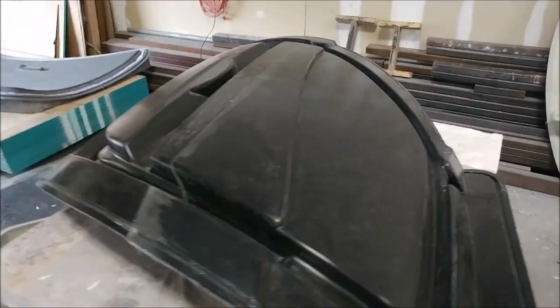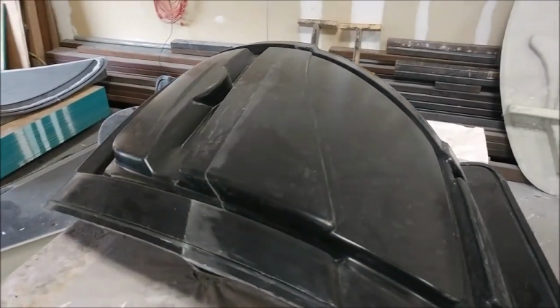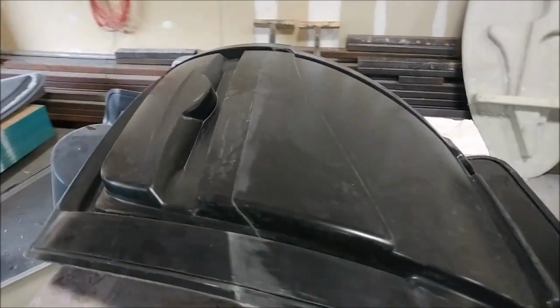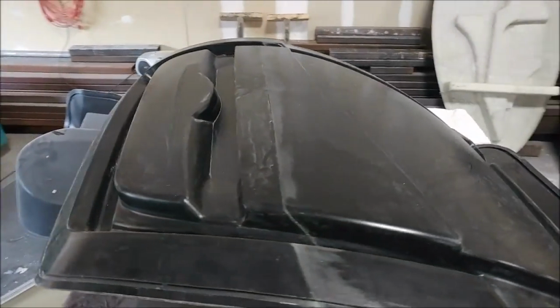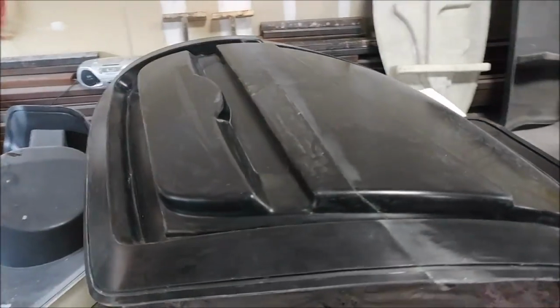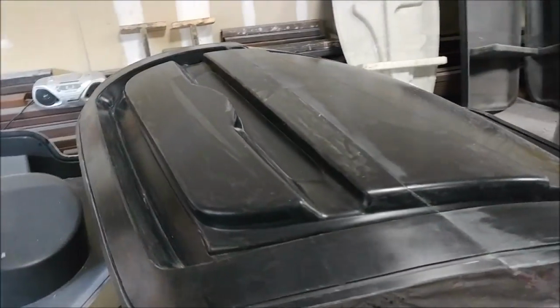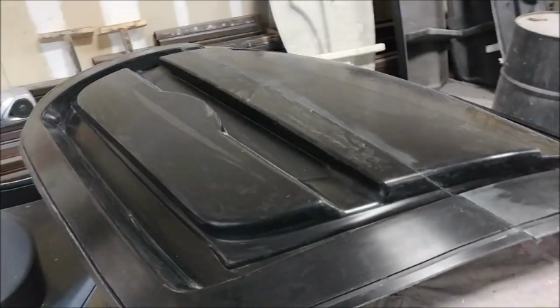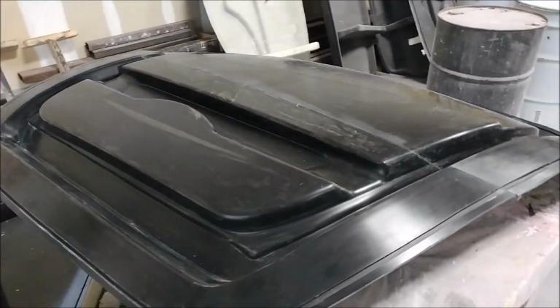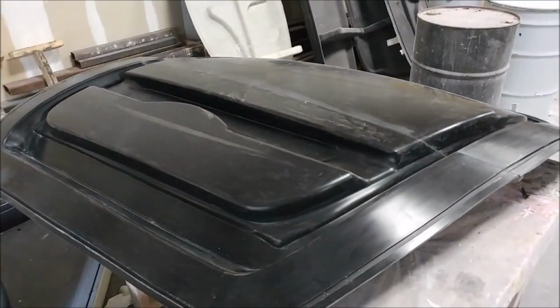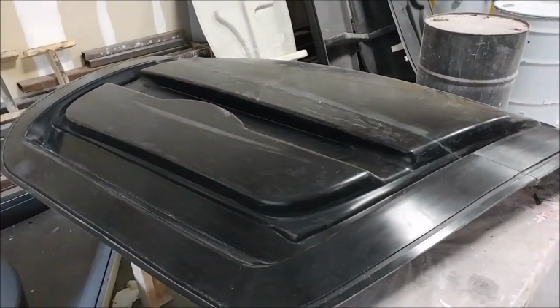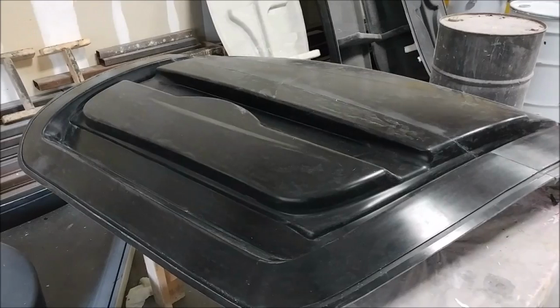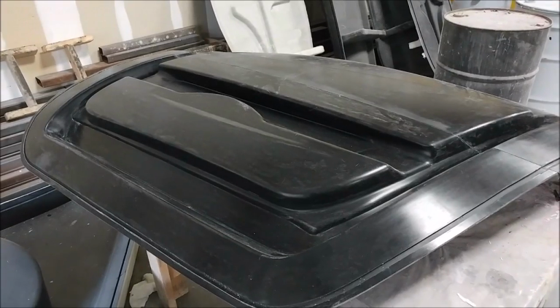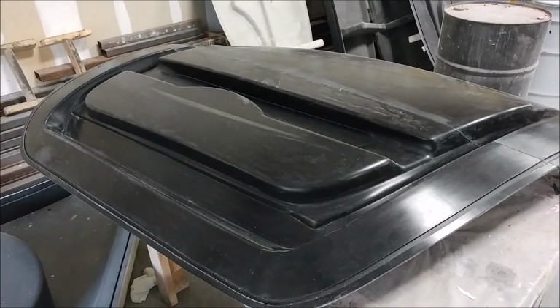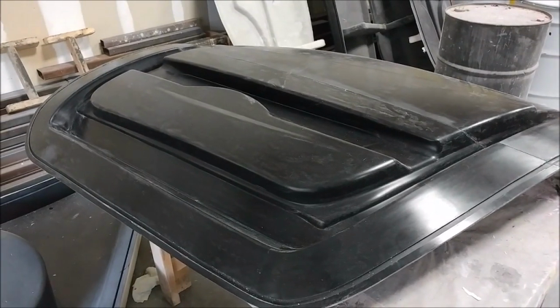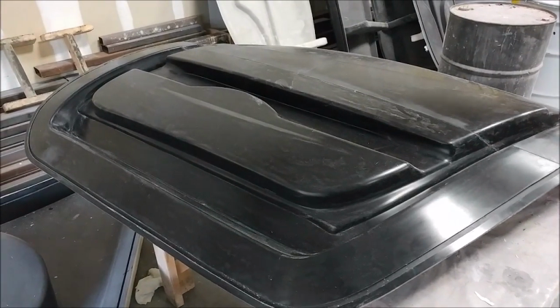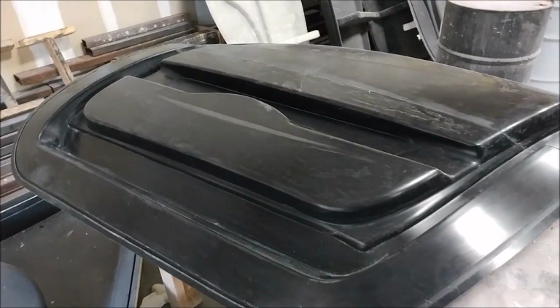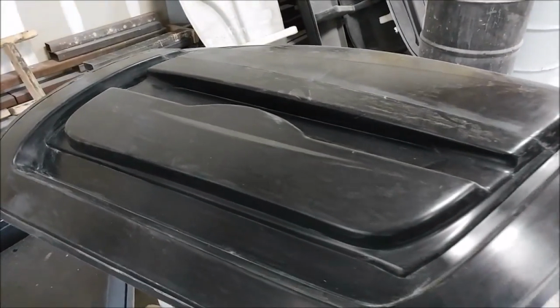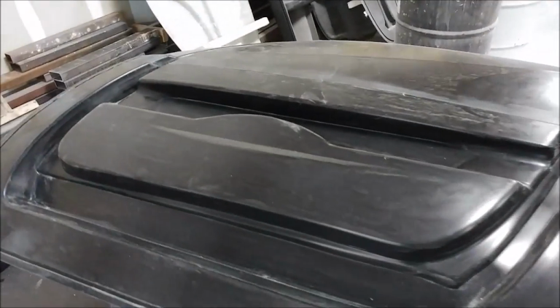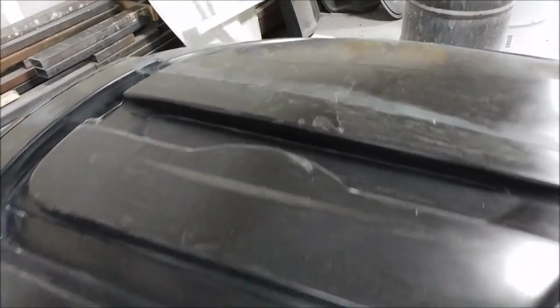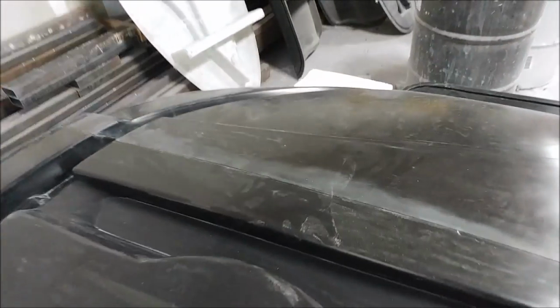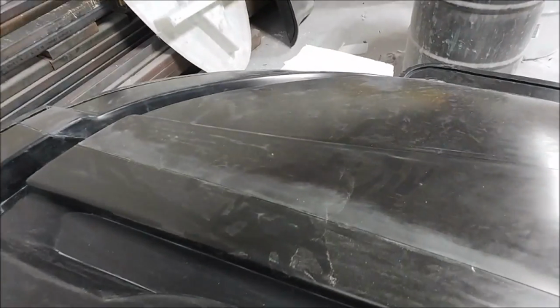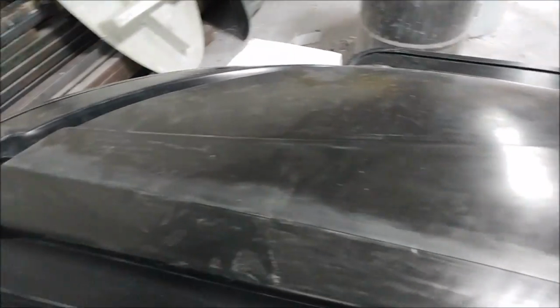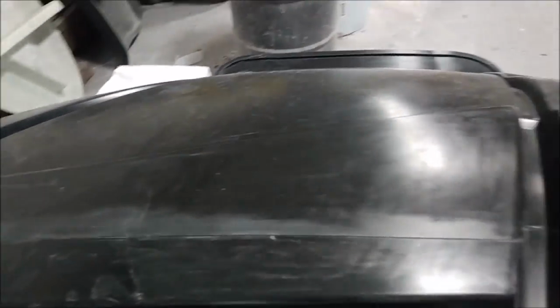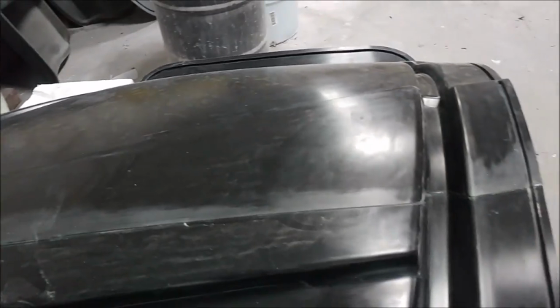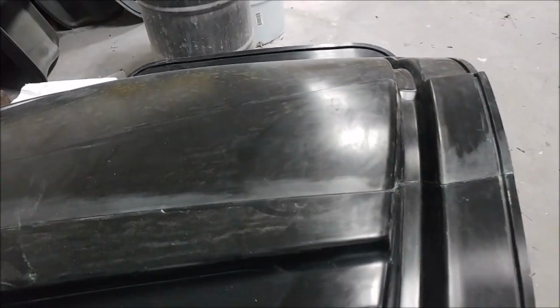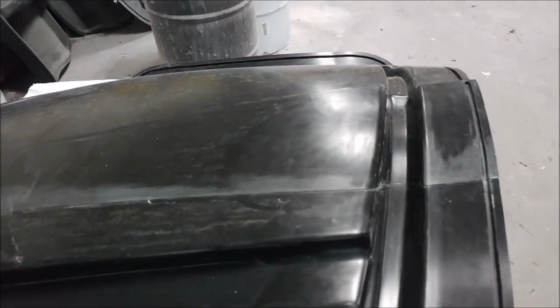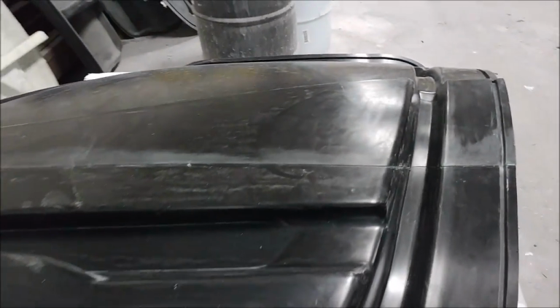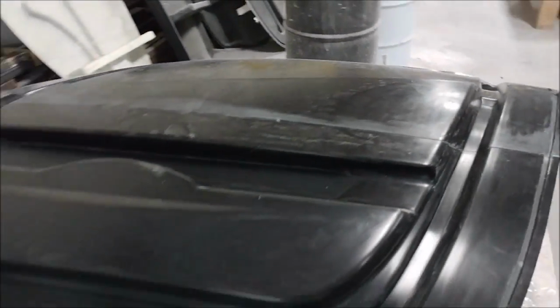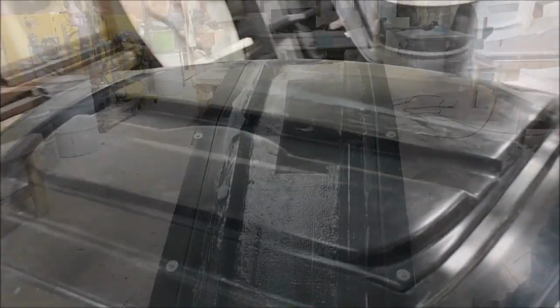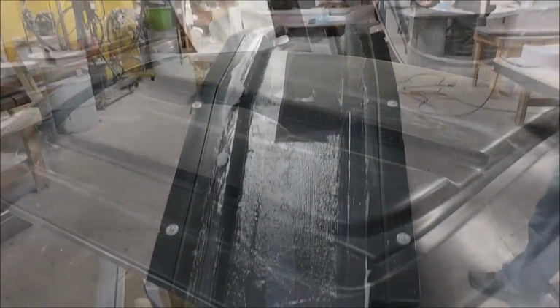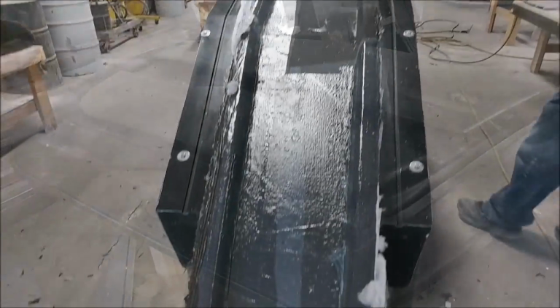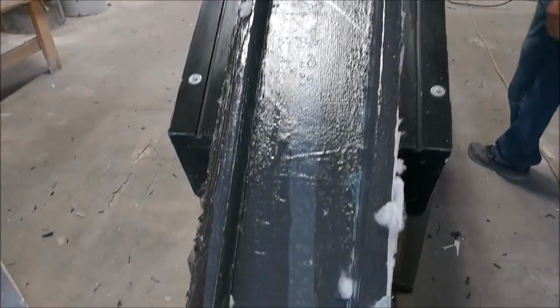This is the left side door frame mold — that one's getting prepped and it's going to have the same process where we lay up those little intensifiers in there and get it prepped to actually lay up the part, so it'll probably be next week.